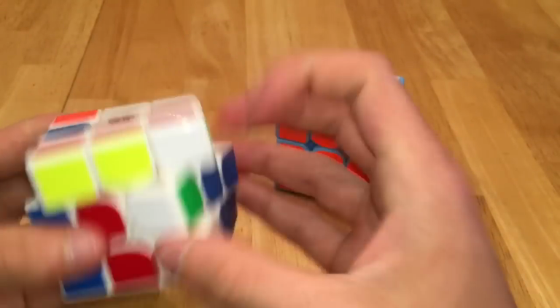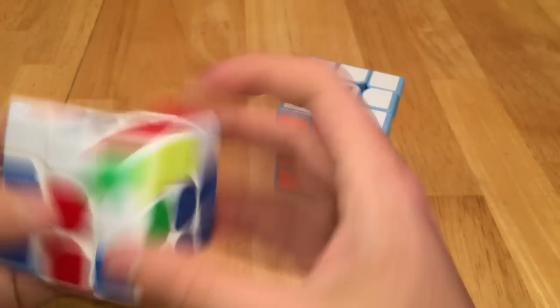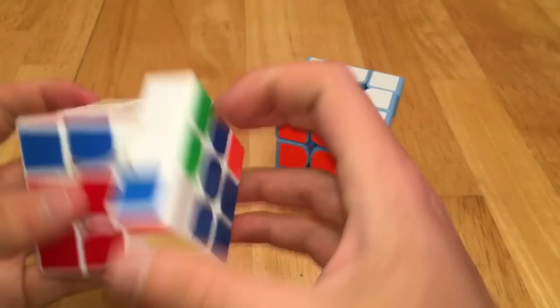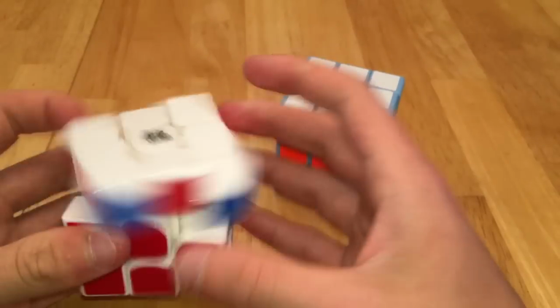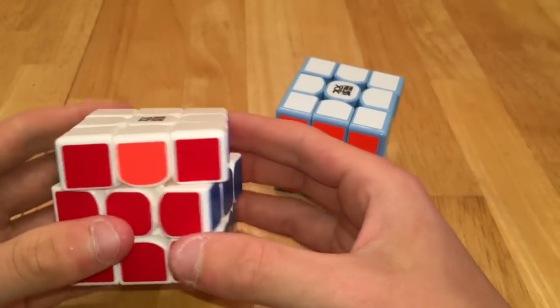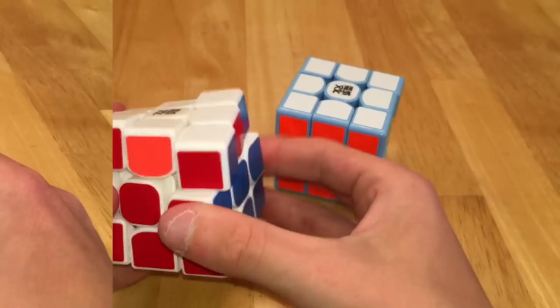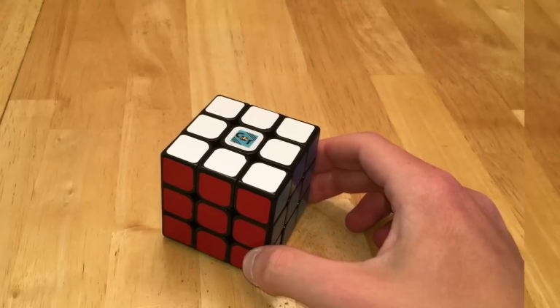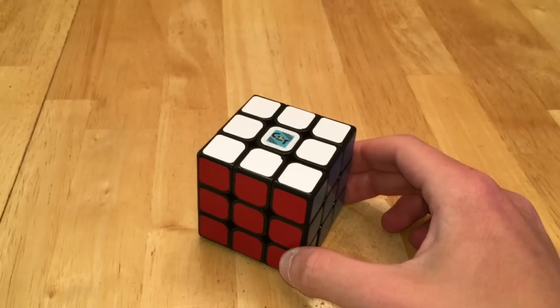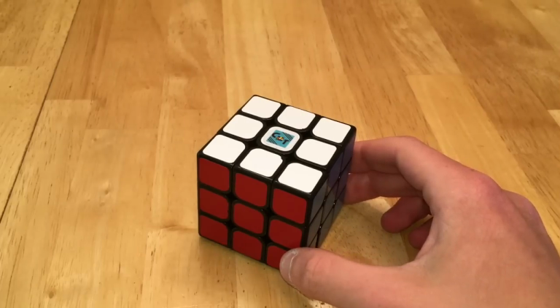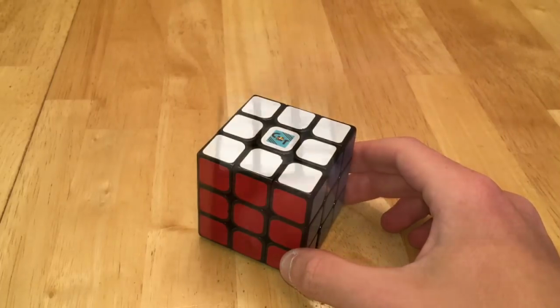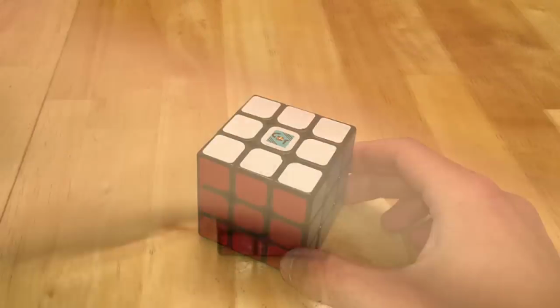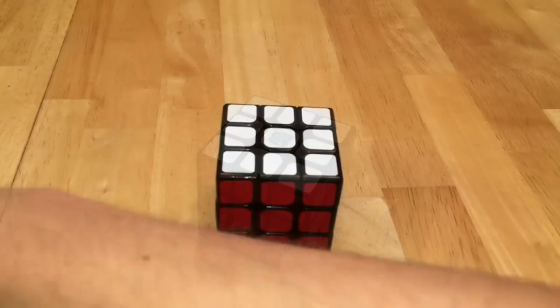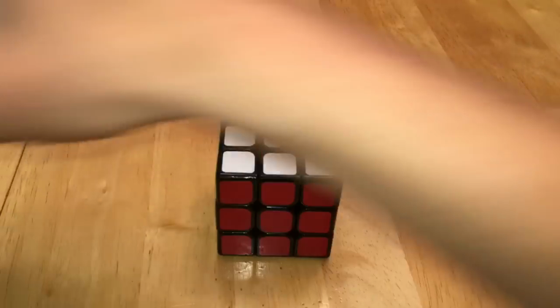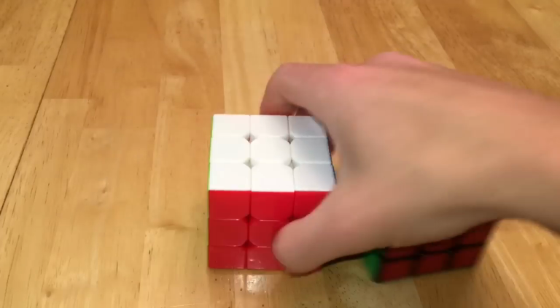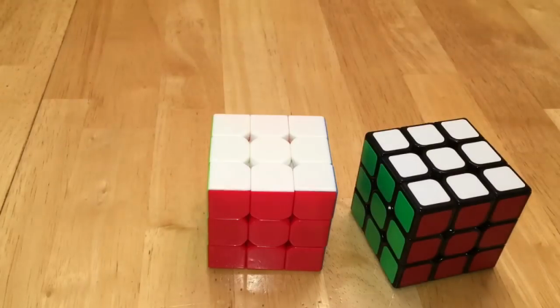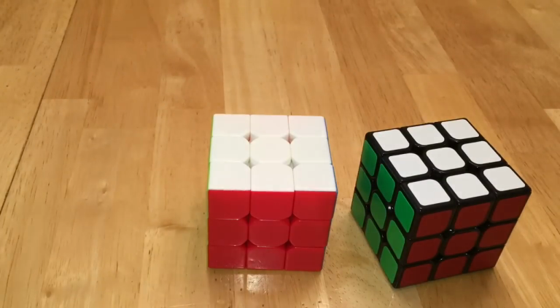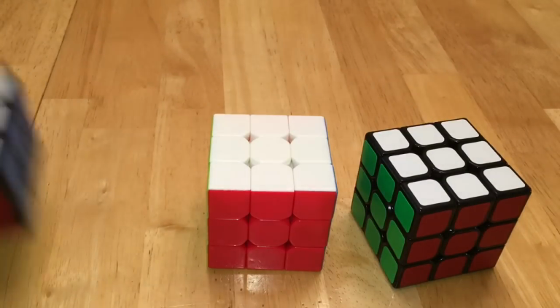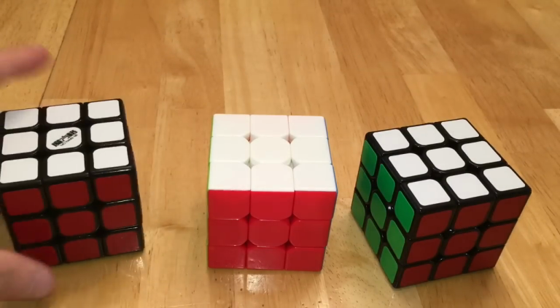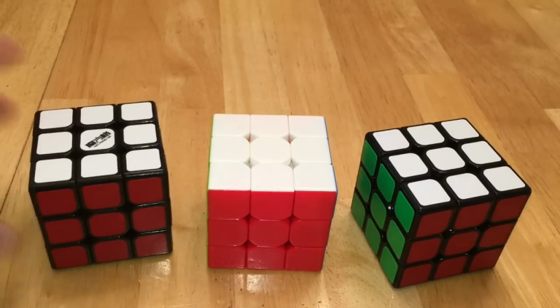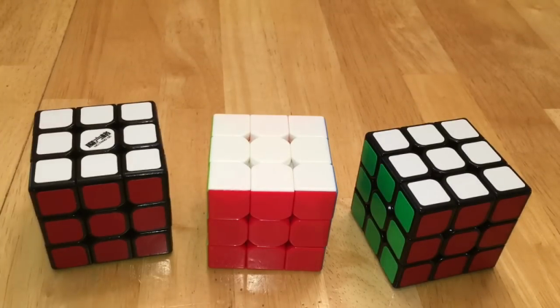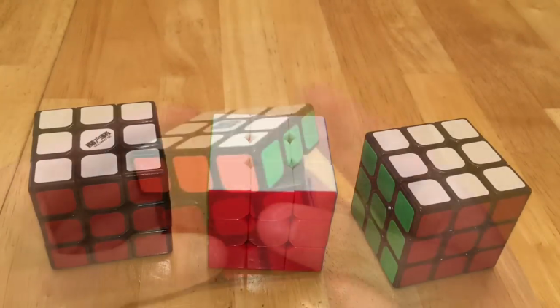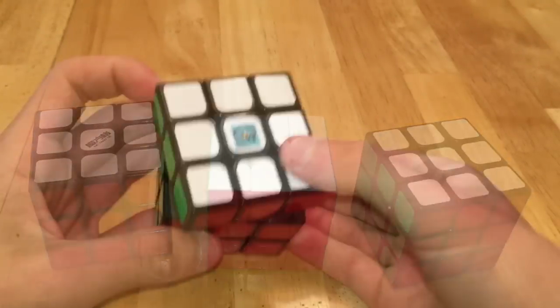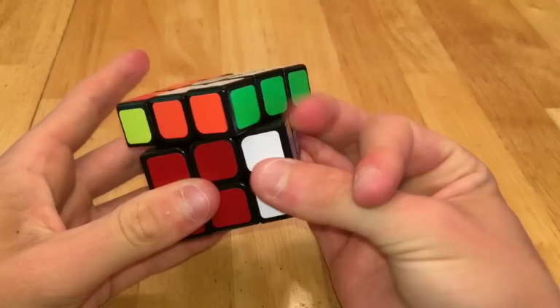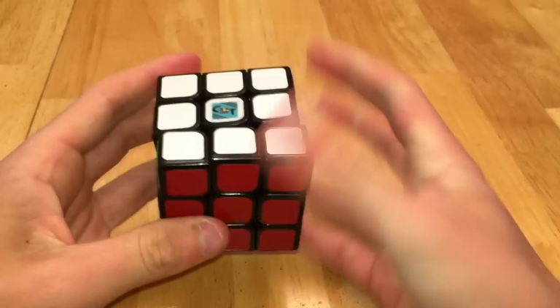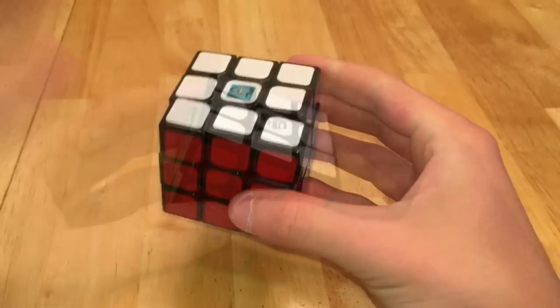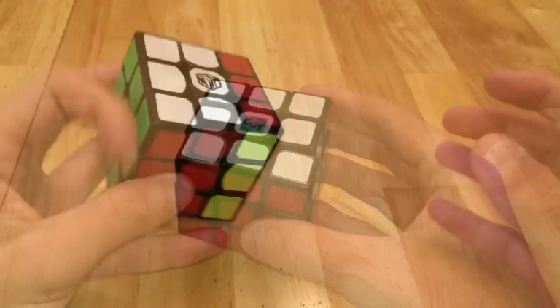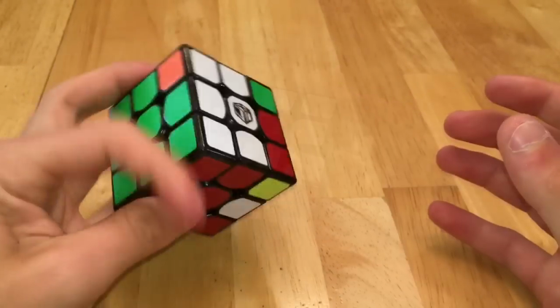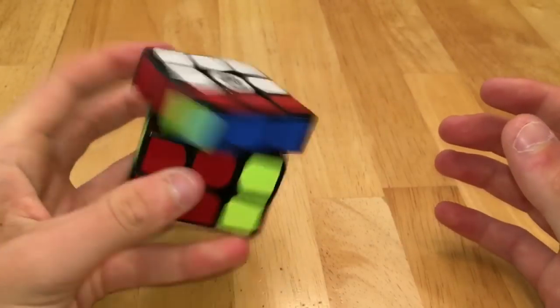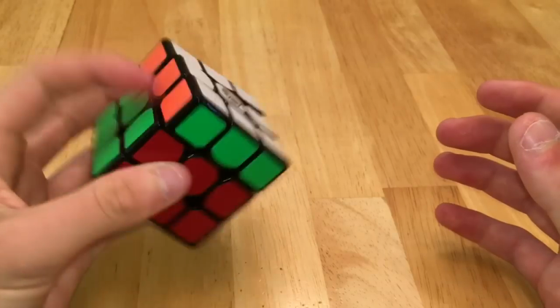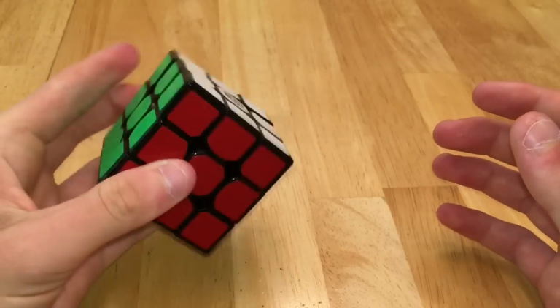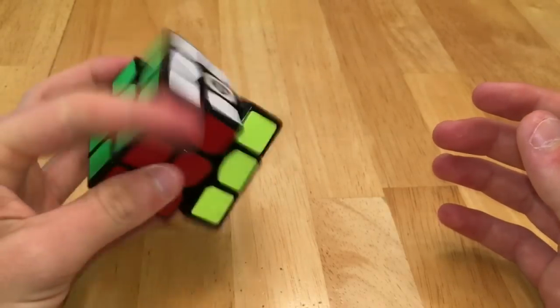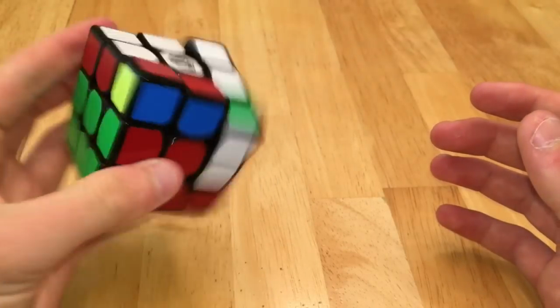Now let's take a look at my Qi puzzles — I have the original Bullfight, and I have three Thunderclaps, which are all very nice puzzles. I also have a Sao, which is a good cheap puzzle, and then my backup OH main, the X-Man Tornado.